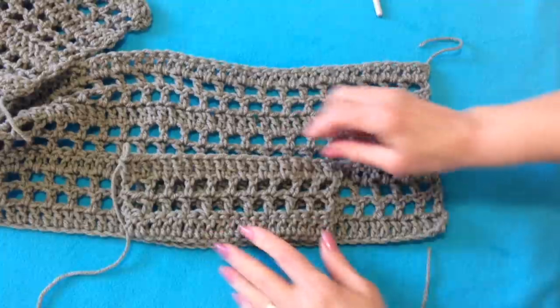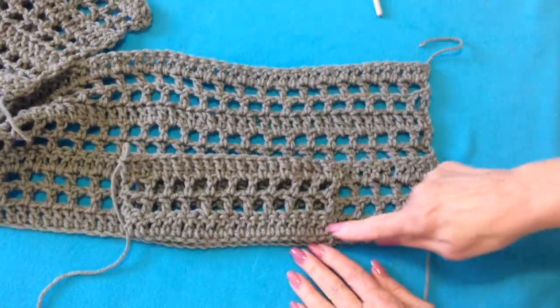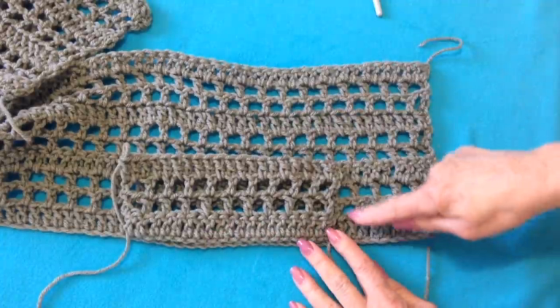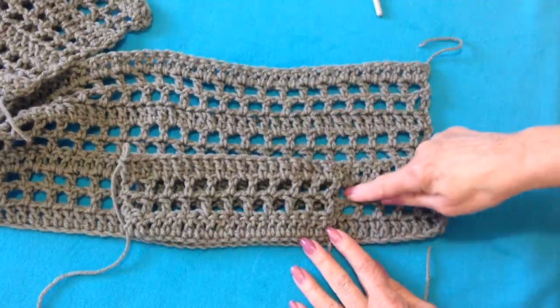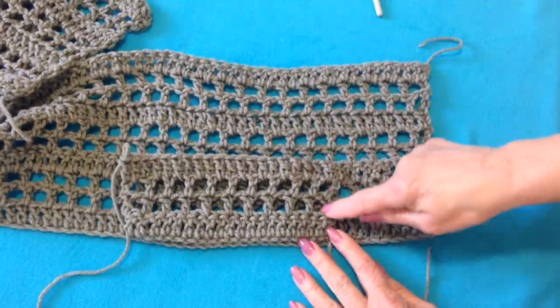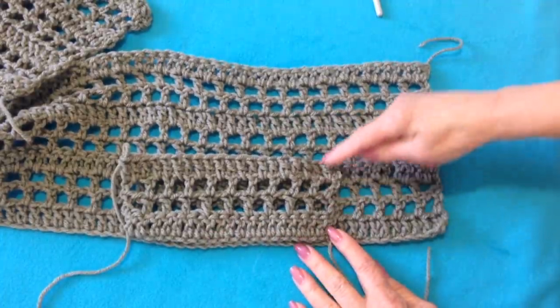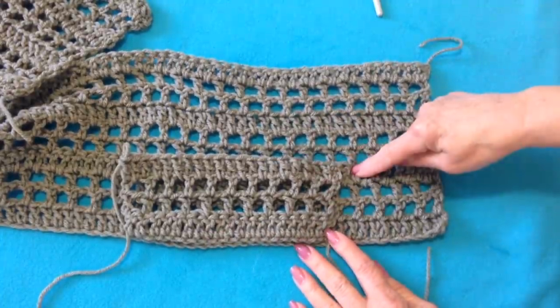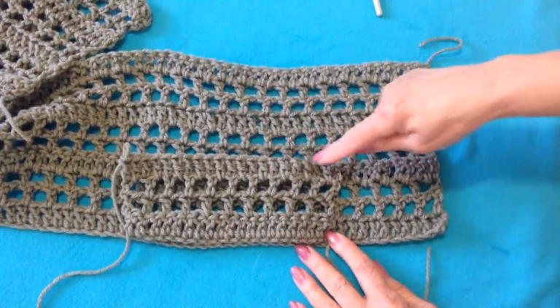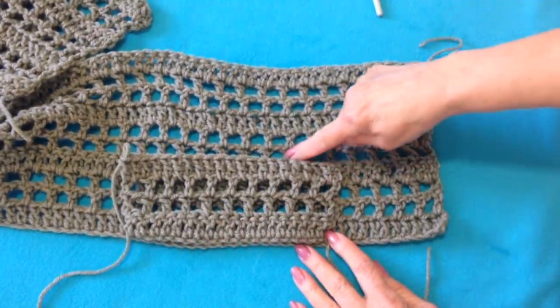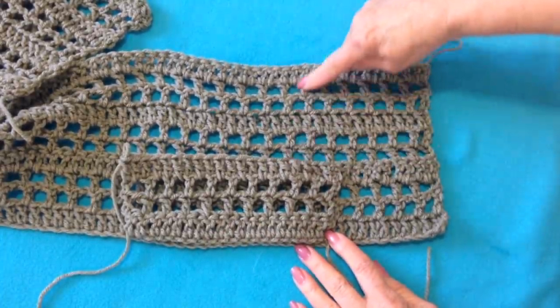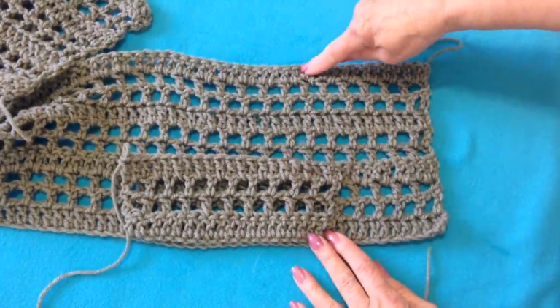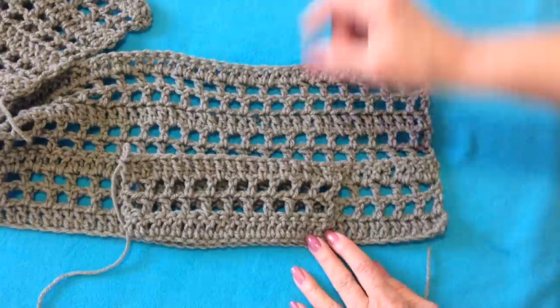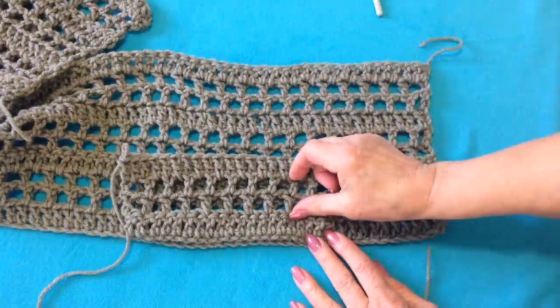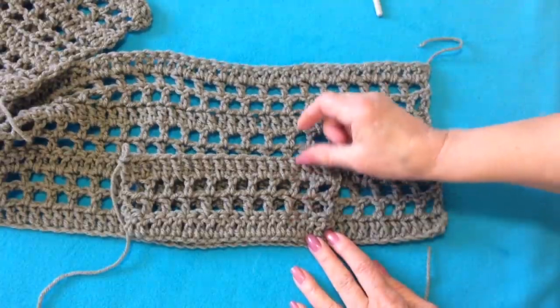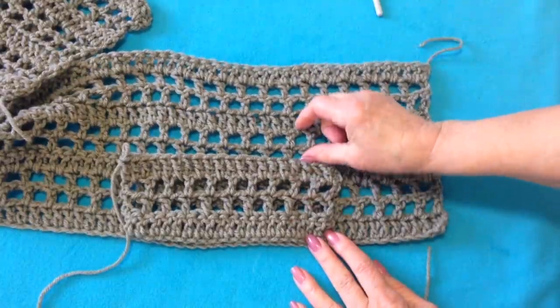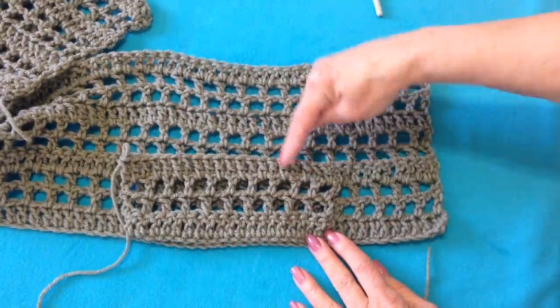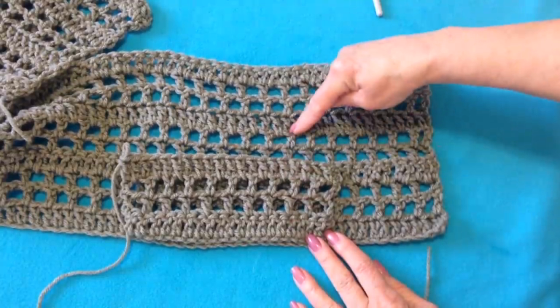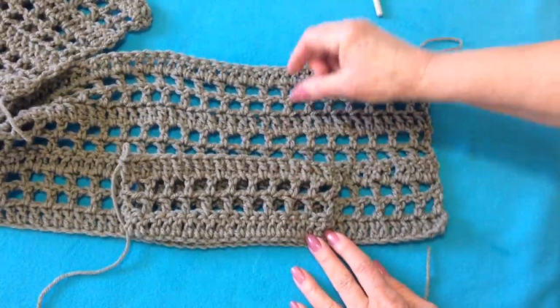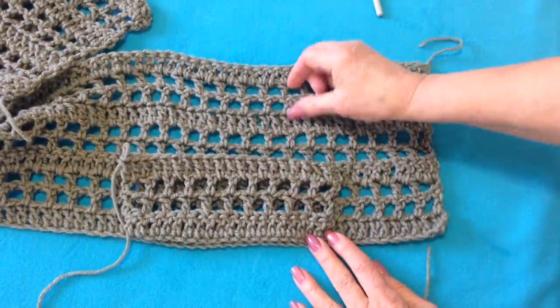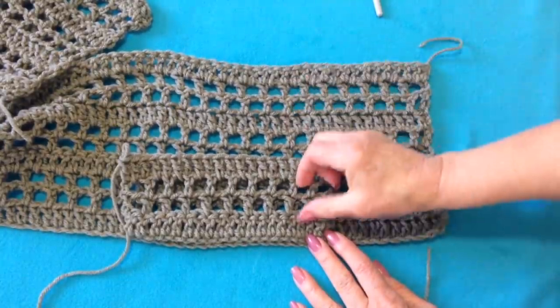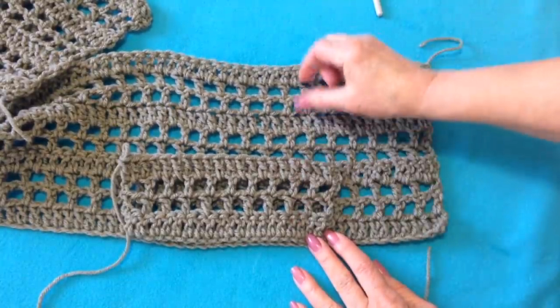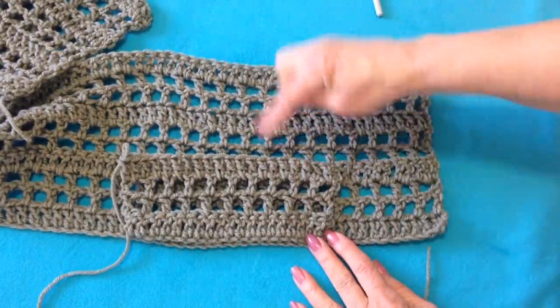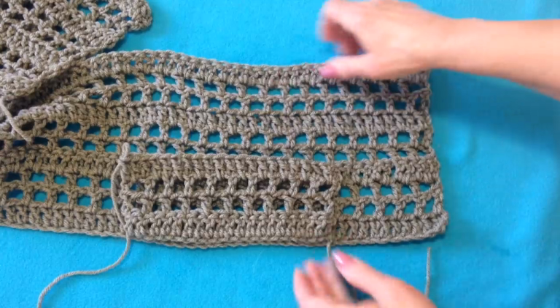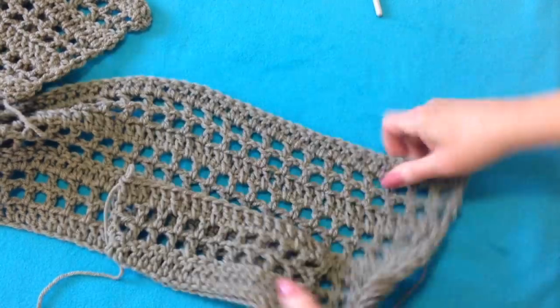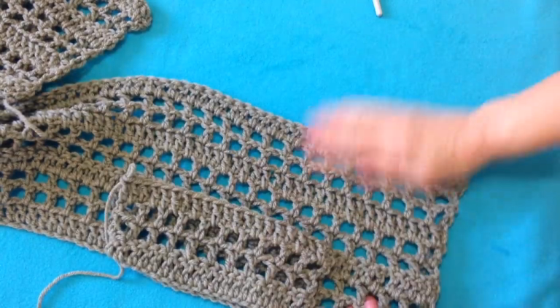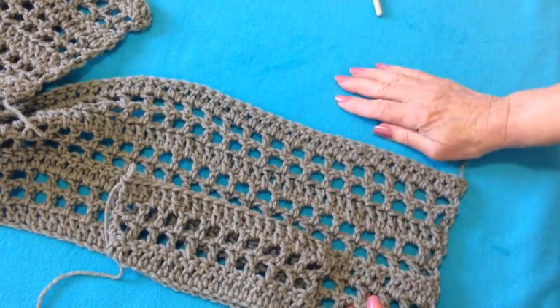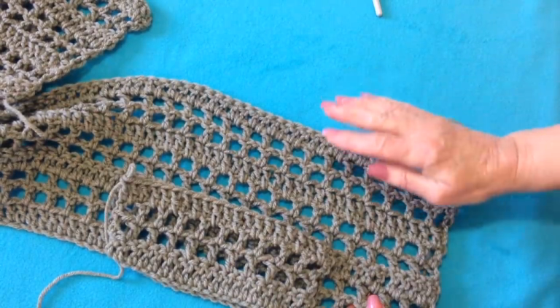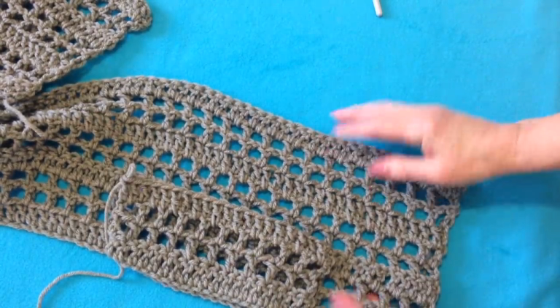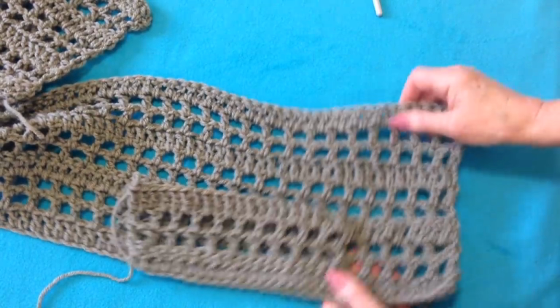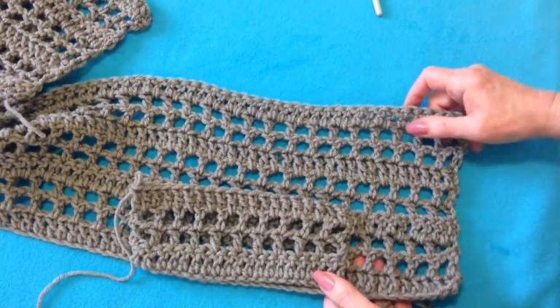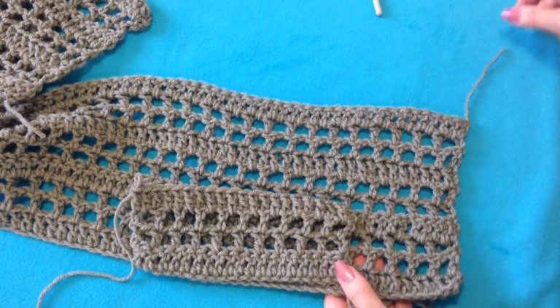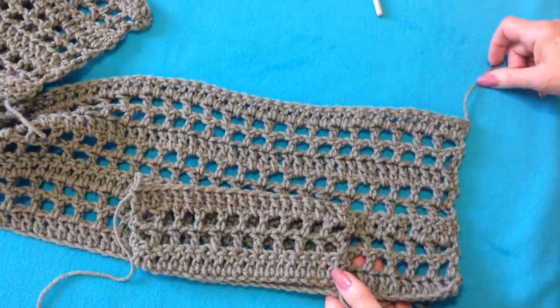So you have a double crochet, 2 grids, double crochet — and then you're just going to continue to repeat that: 2 grids, double crochet, 2 grids, double crochet. You're going to do this for as many times as specified in the pattern.